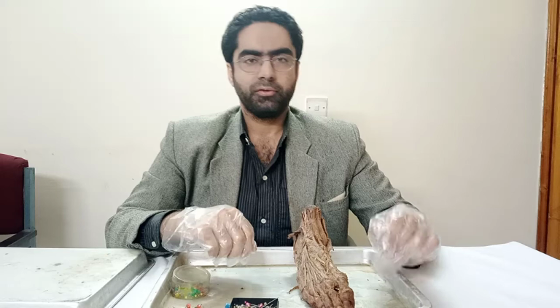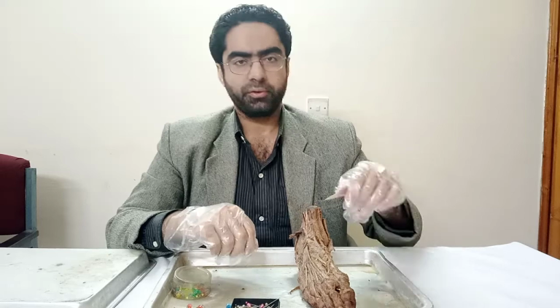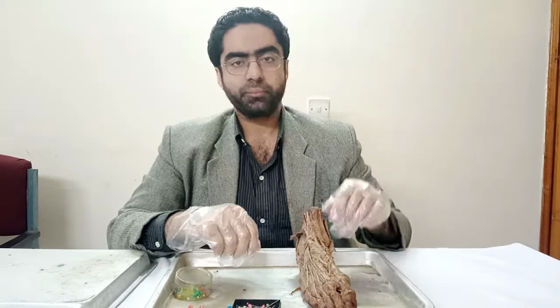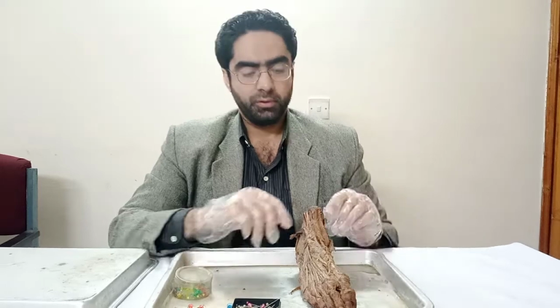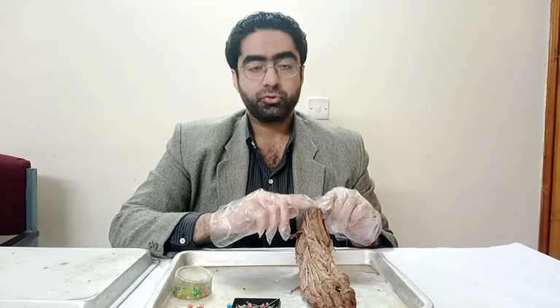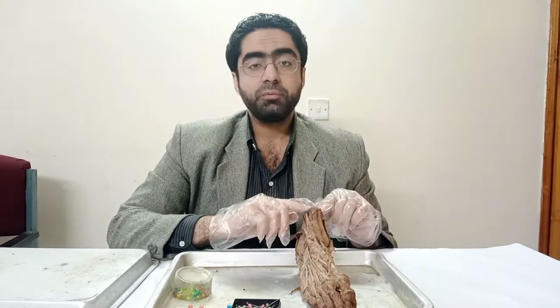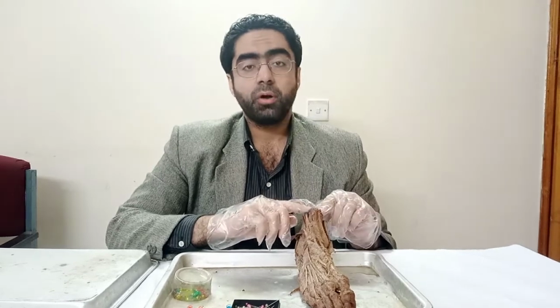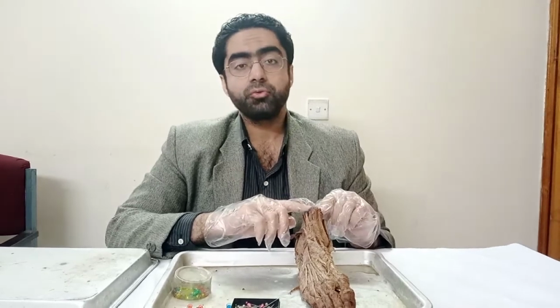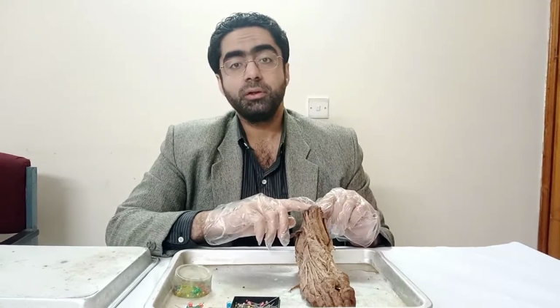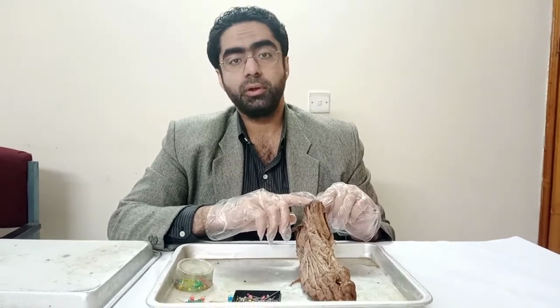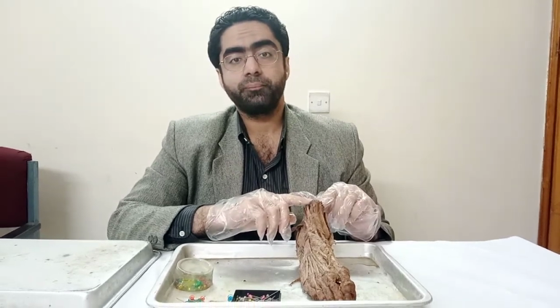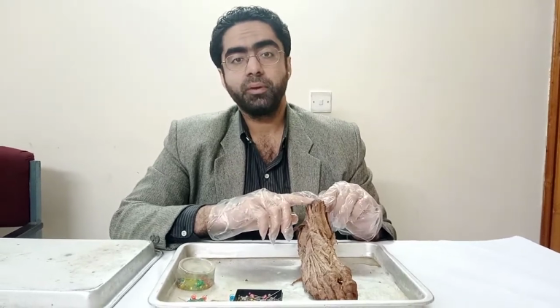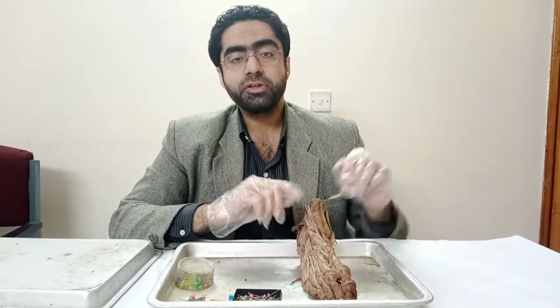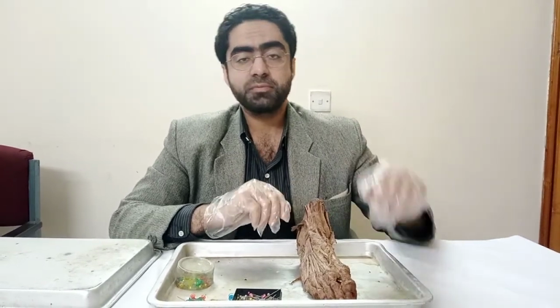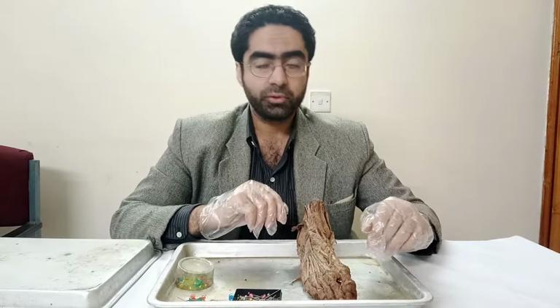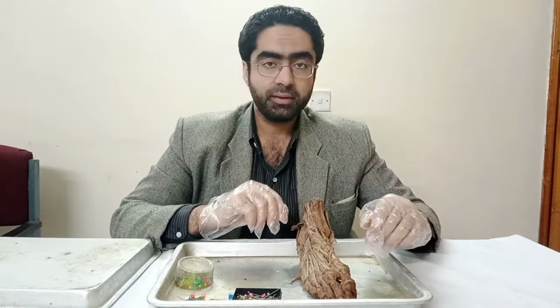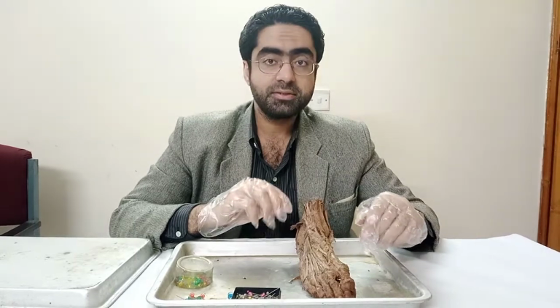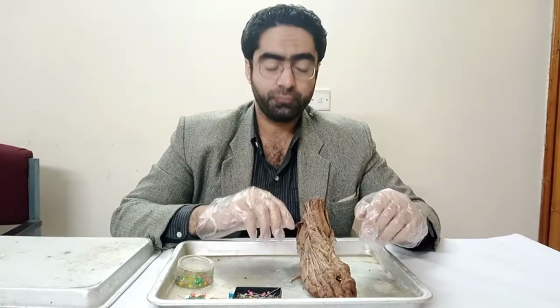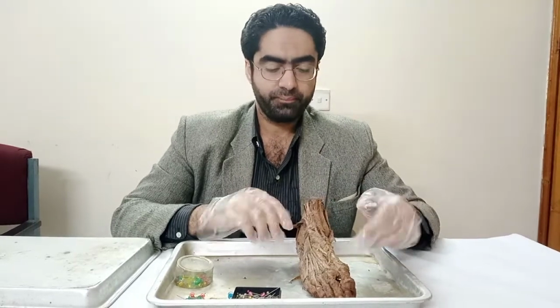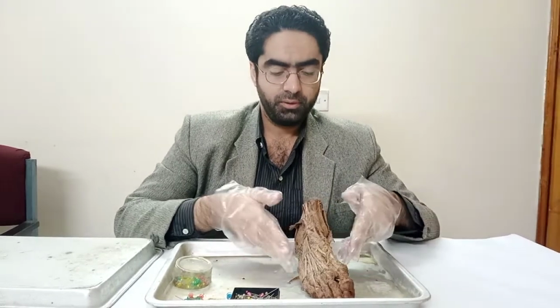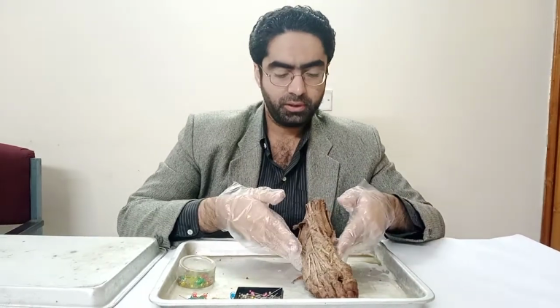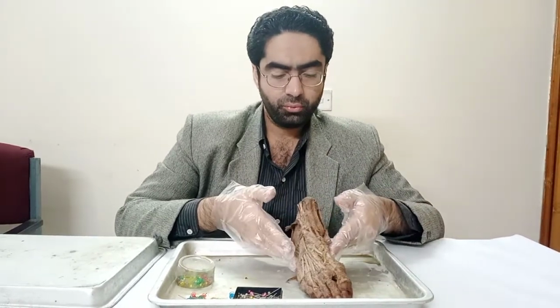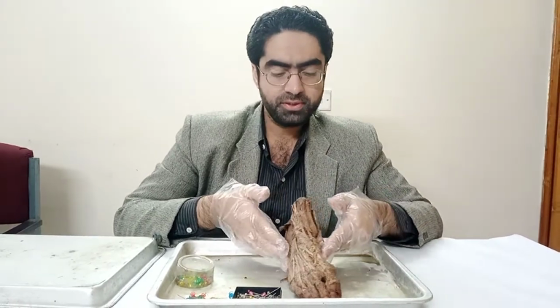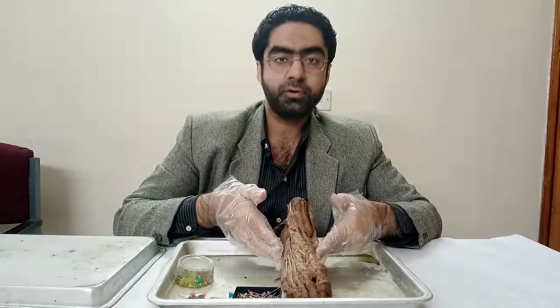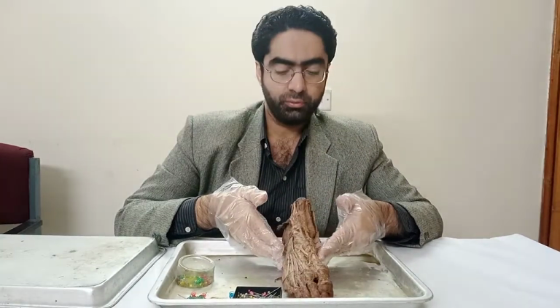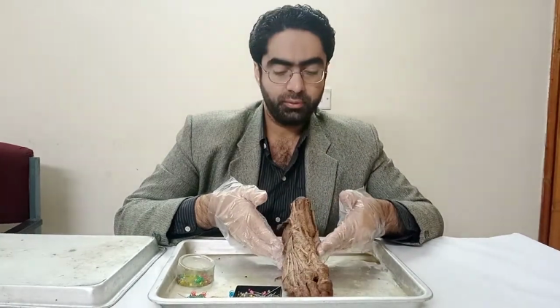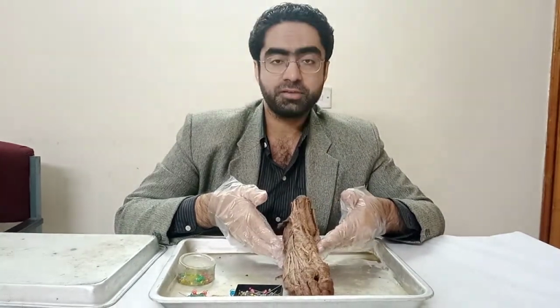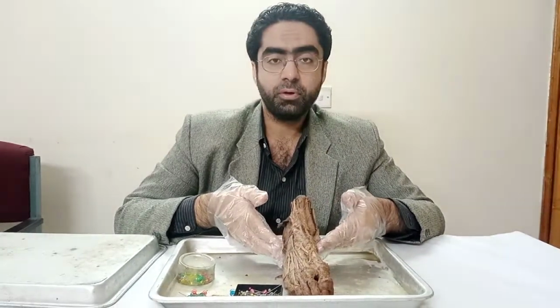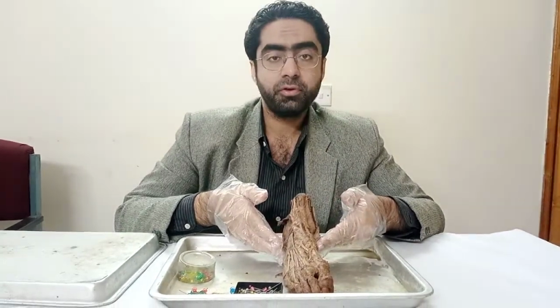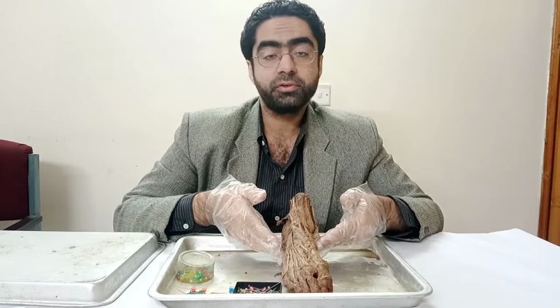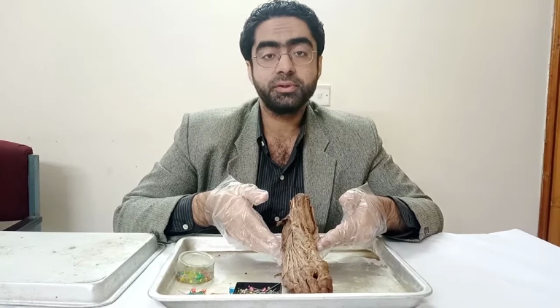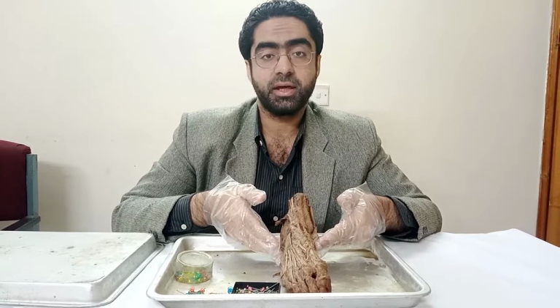Assalamu alaikum. Today we're moving on to the lower limb. The first specimen we're looking at is the foot. Now with this in front of you, as before, first we determine the side.